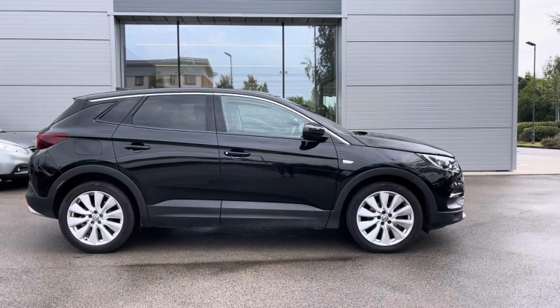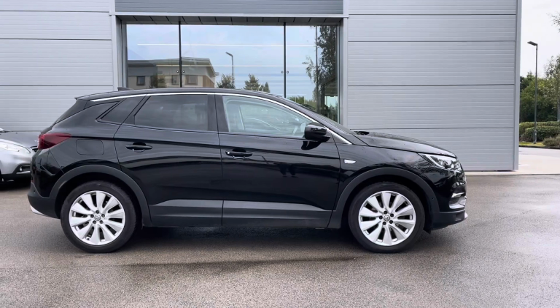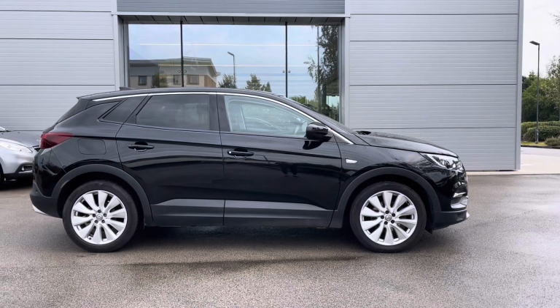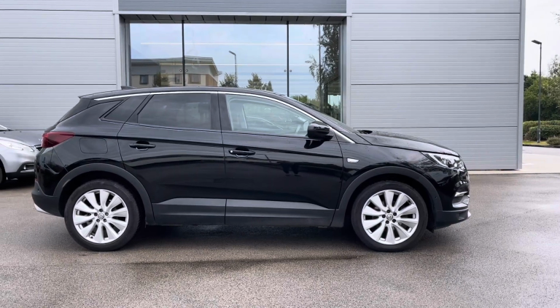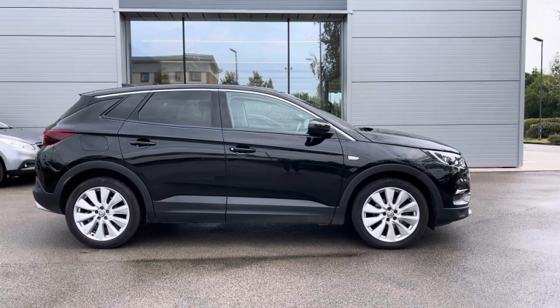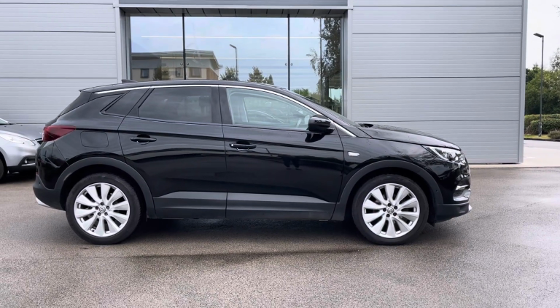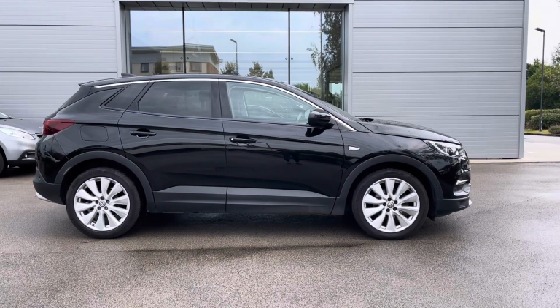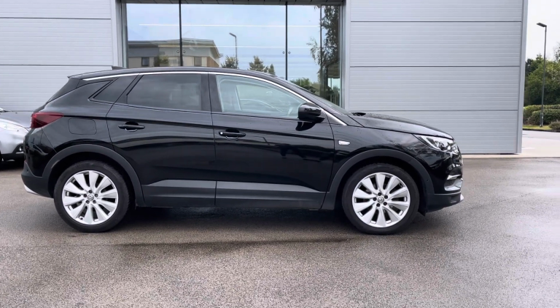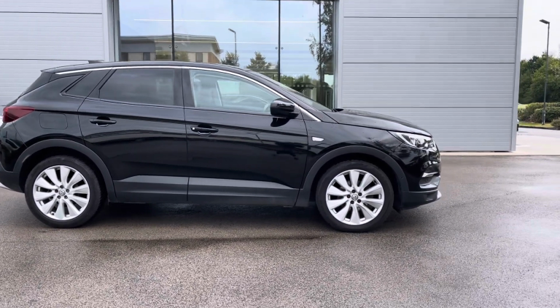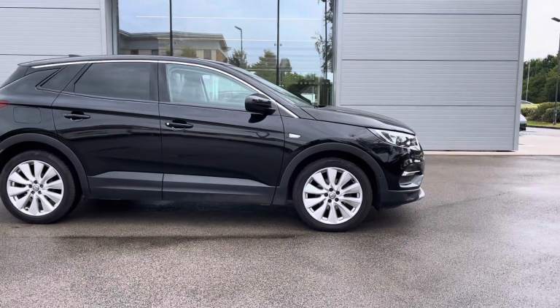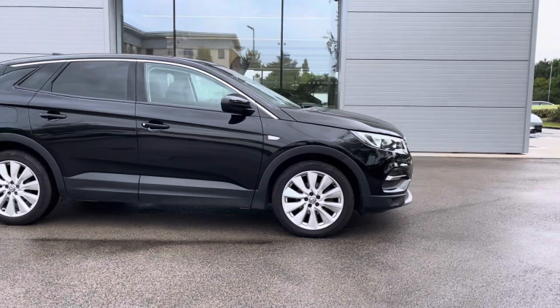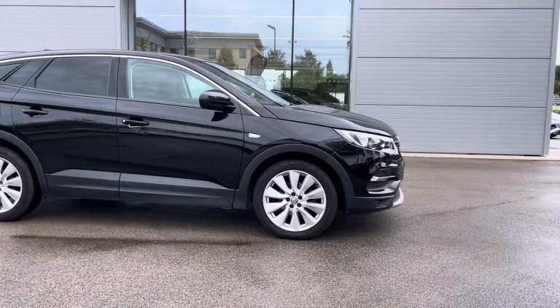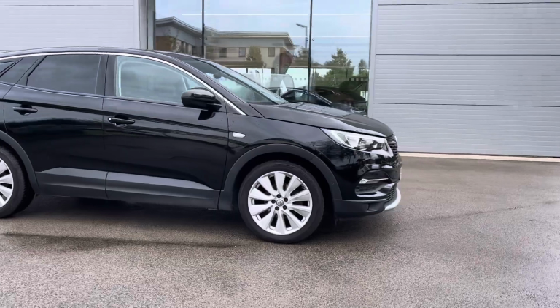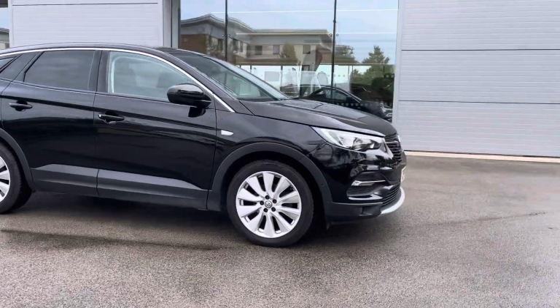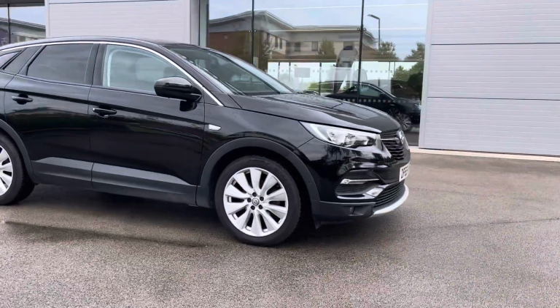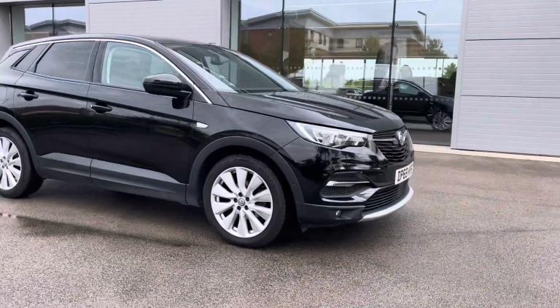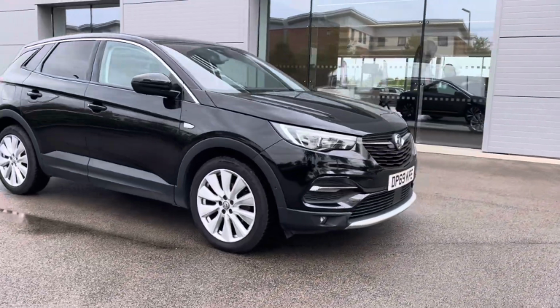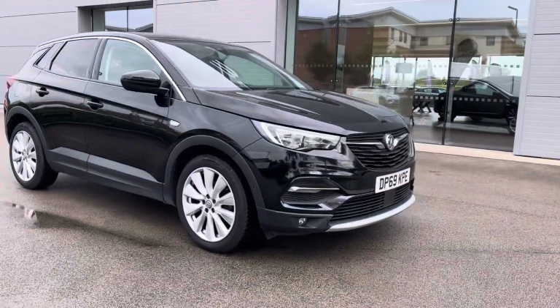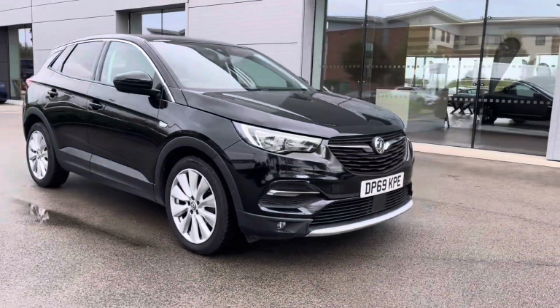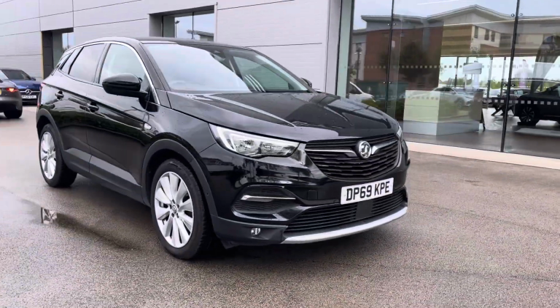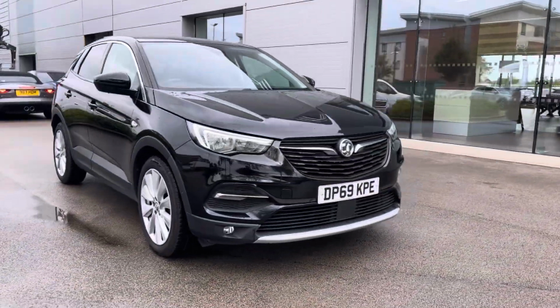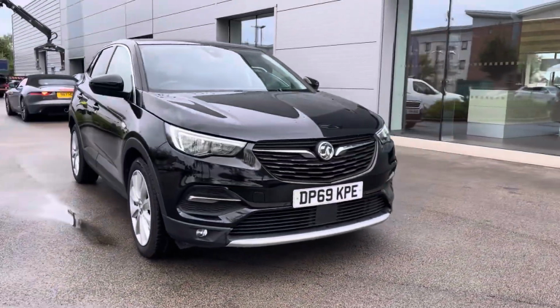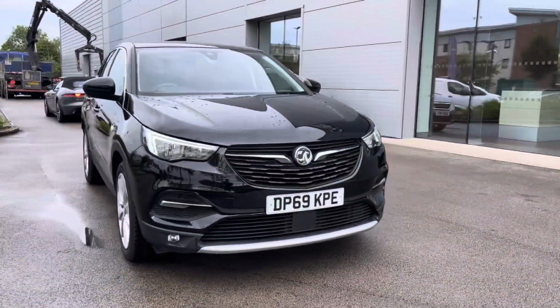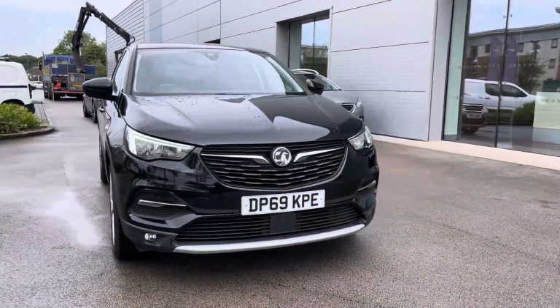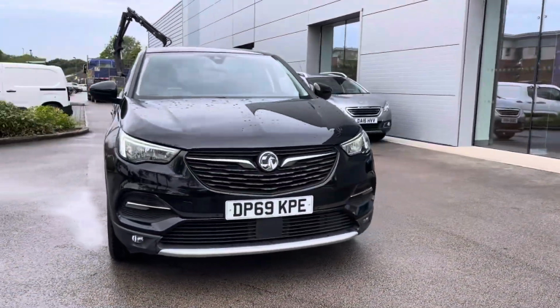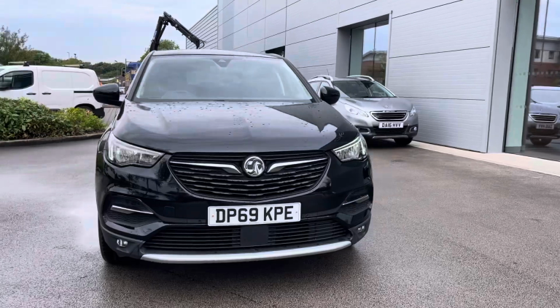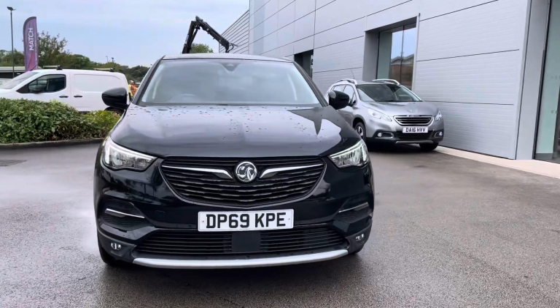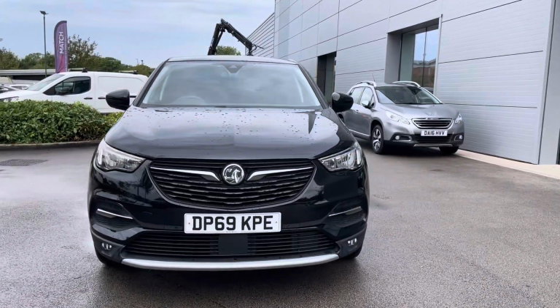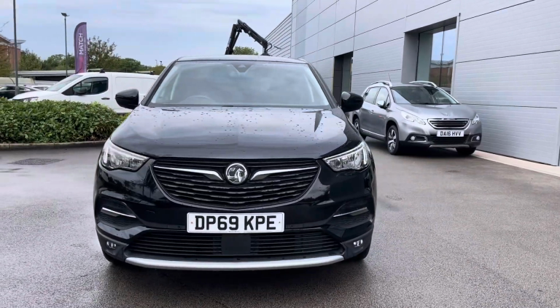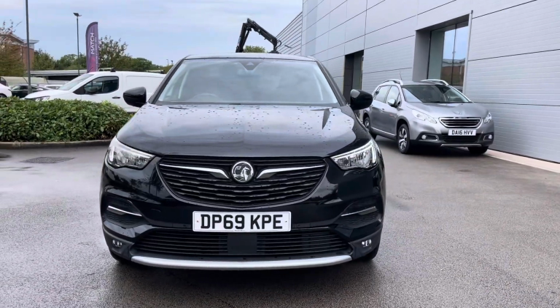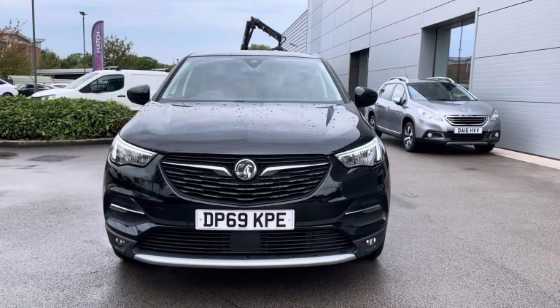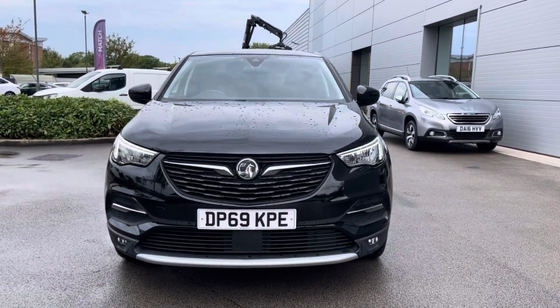Hi, welcome to Crewmates to Match. My name's Vanessa and today we've got this 2019 Vauxhall Grandland X. This is a 1.2 litre petrol engine in a manual gearbox, finished off in a black colour.